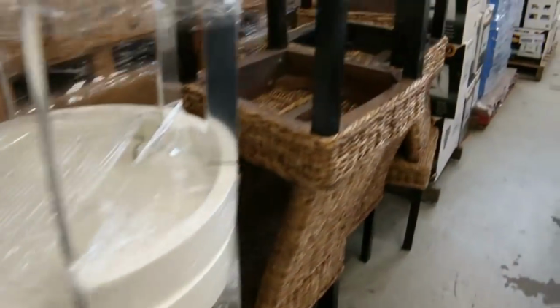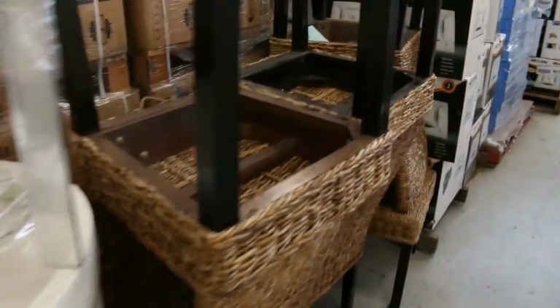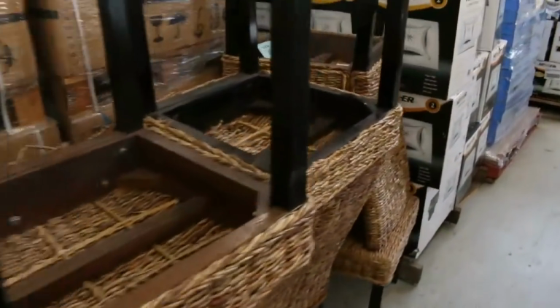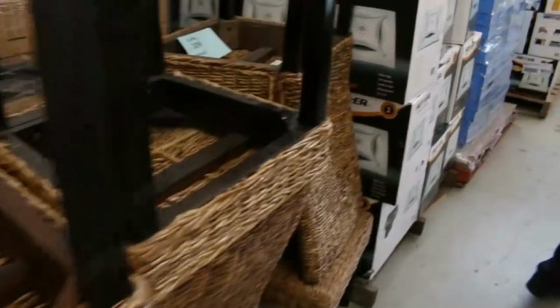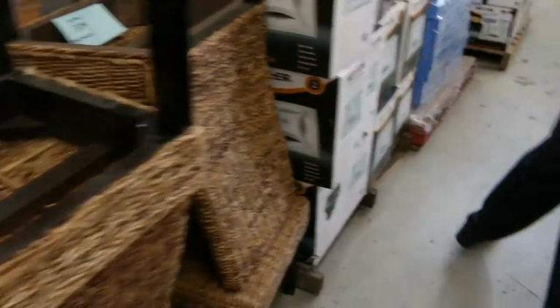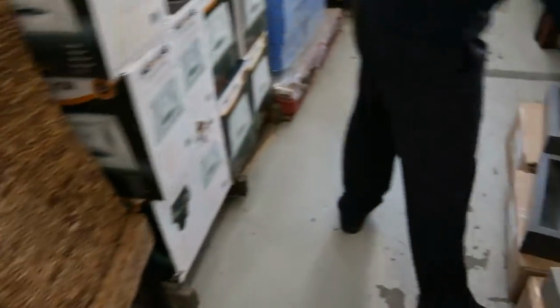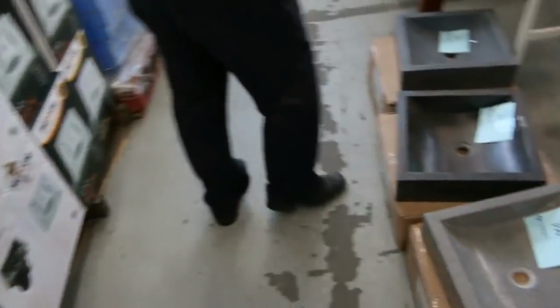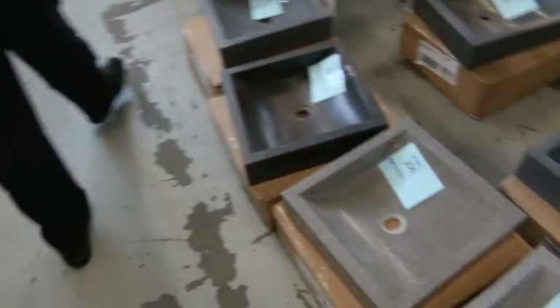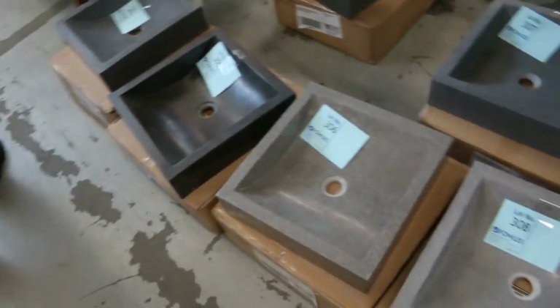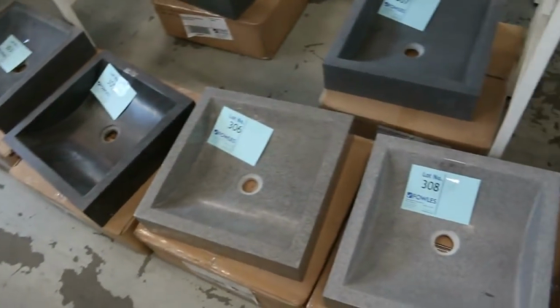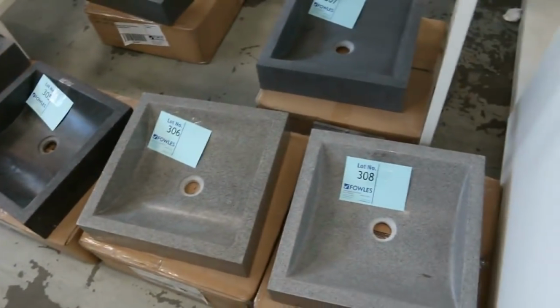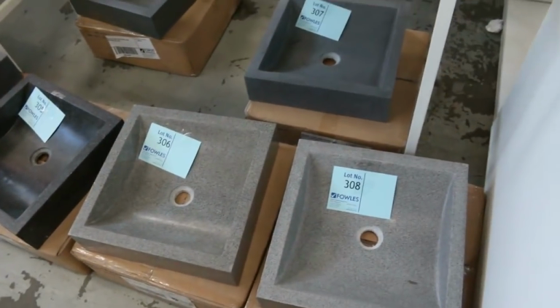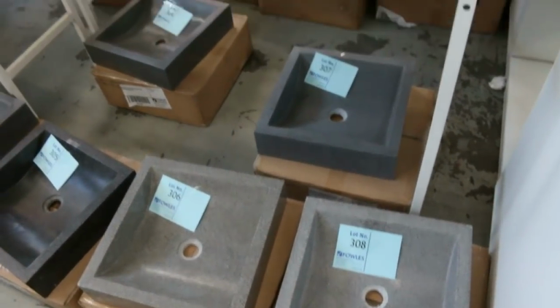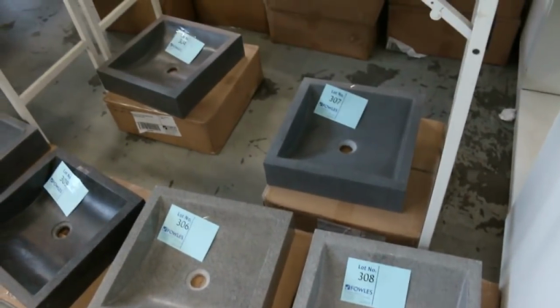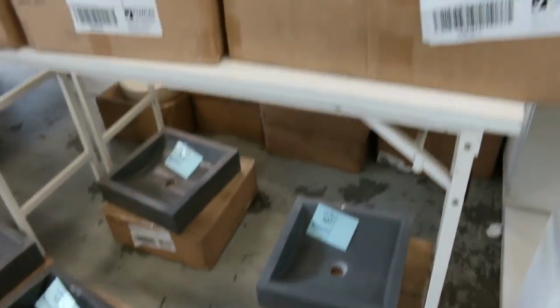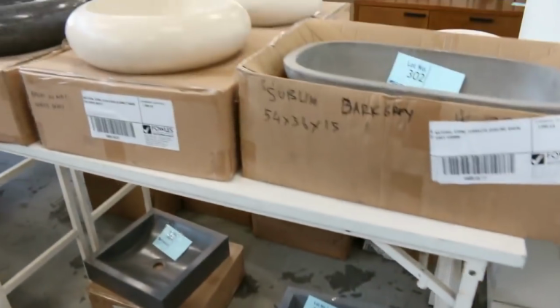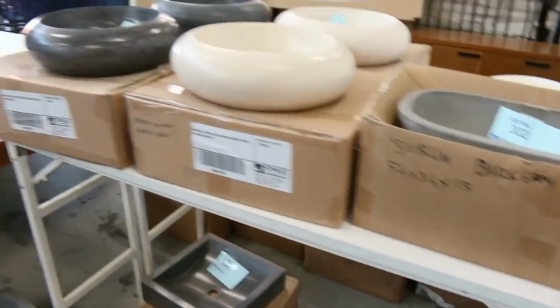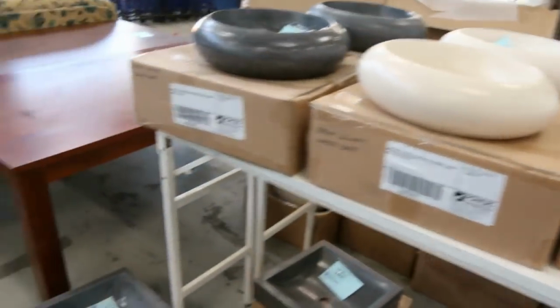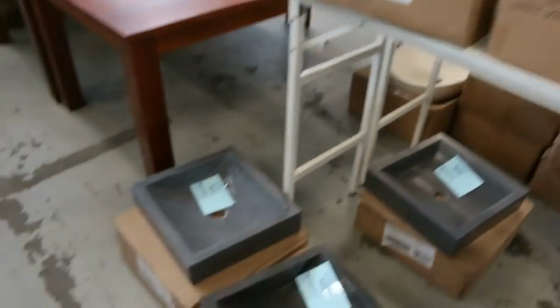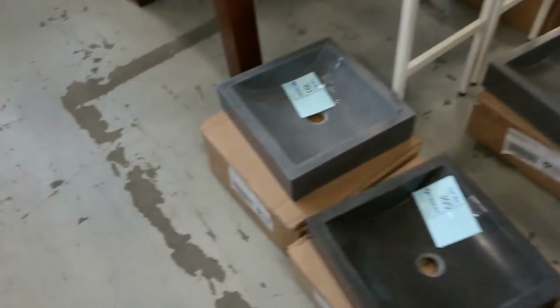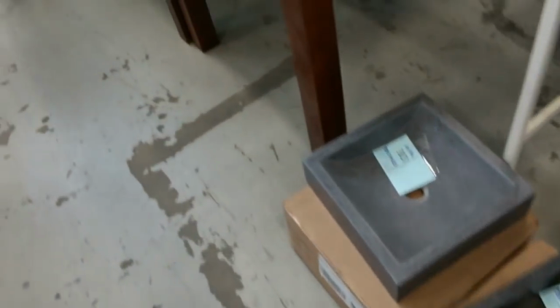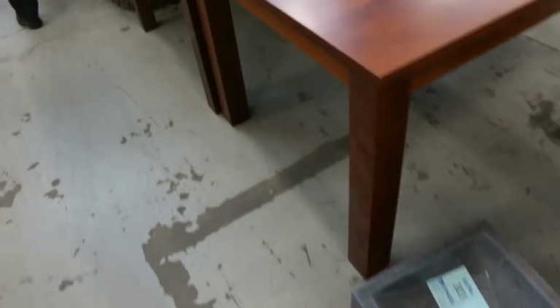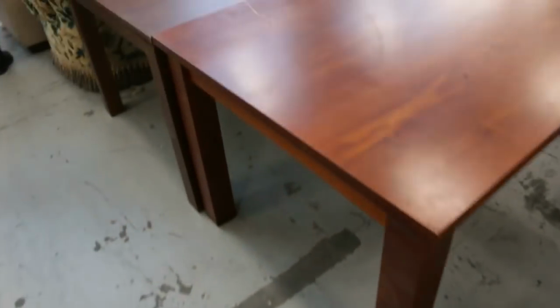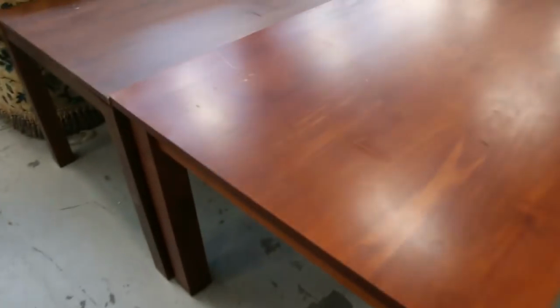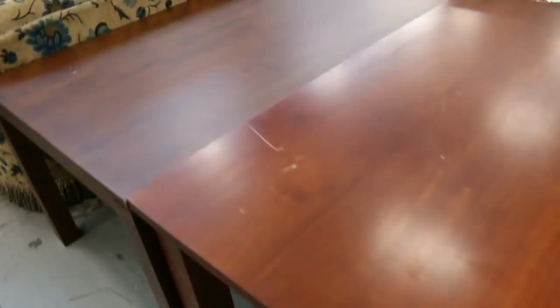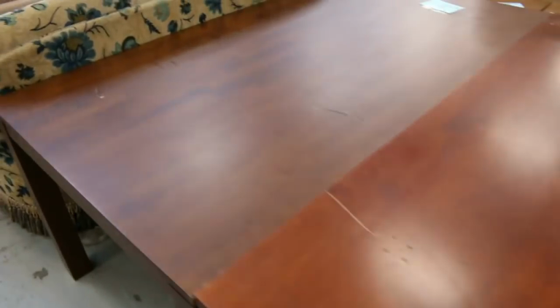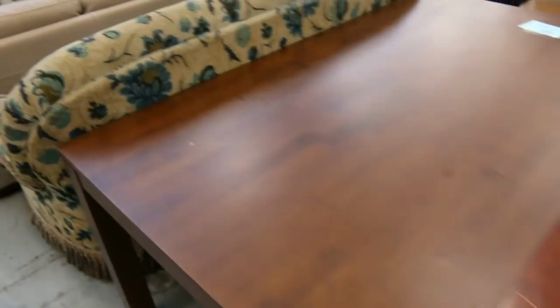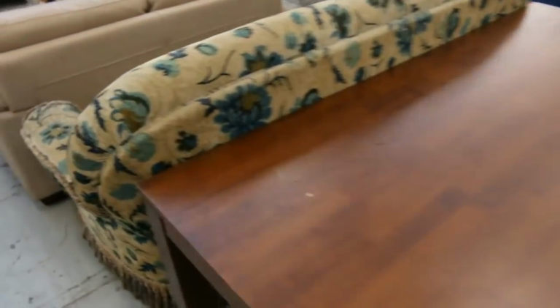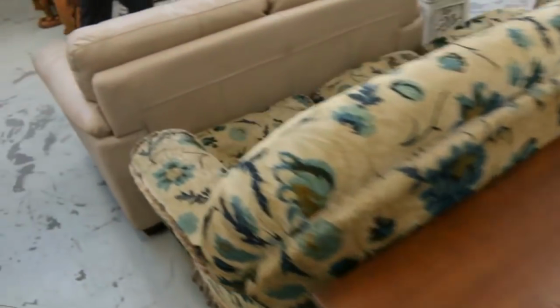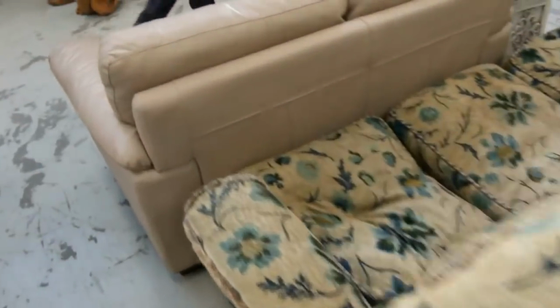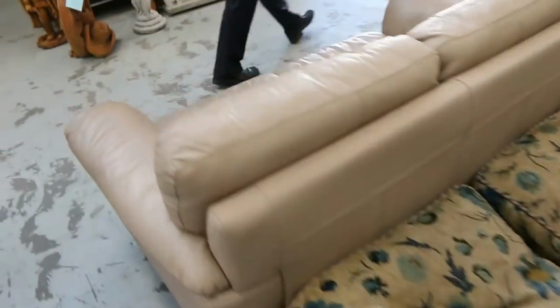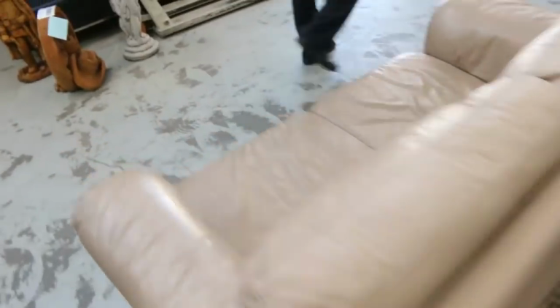These stone basins are very popular — they're usually around the $150 to $200 mark. More unreserved furniture through here, all going to start at one dollar.